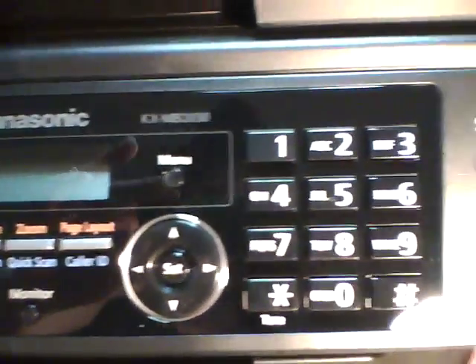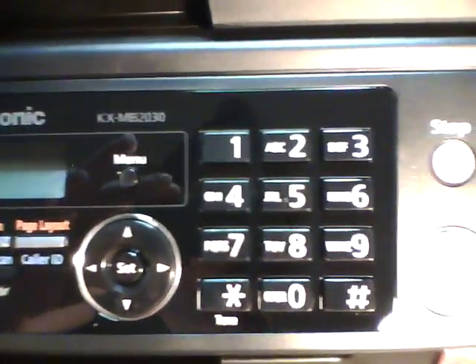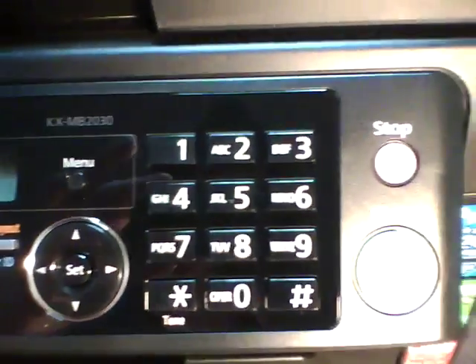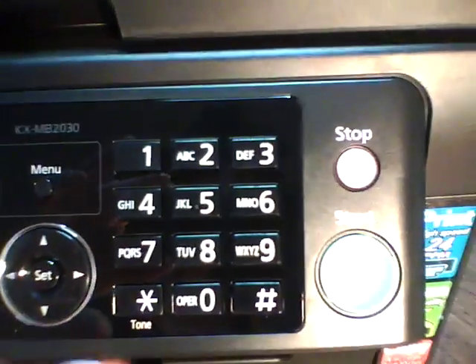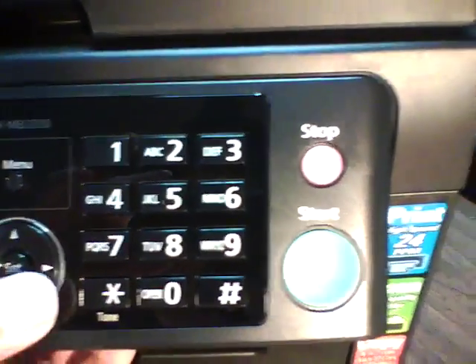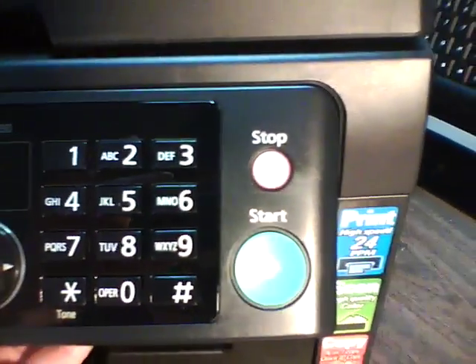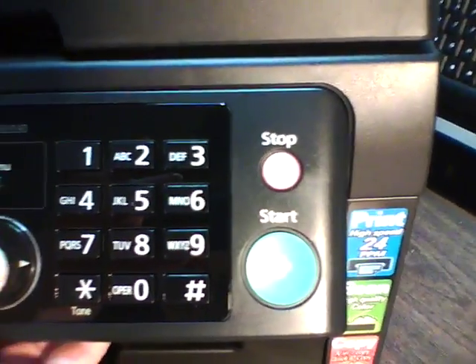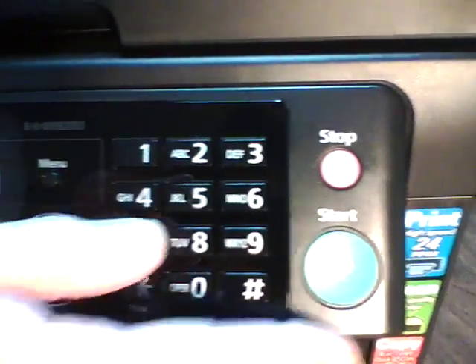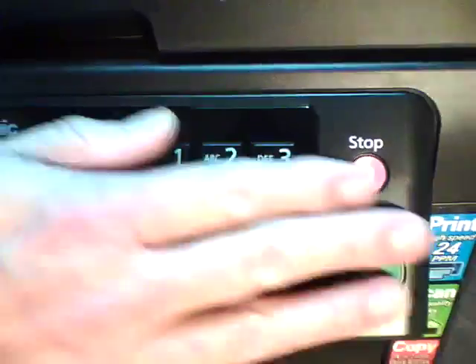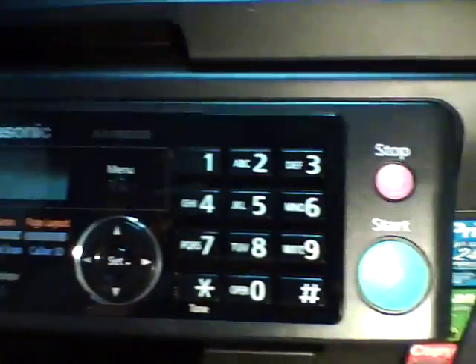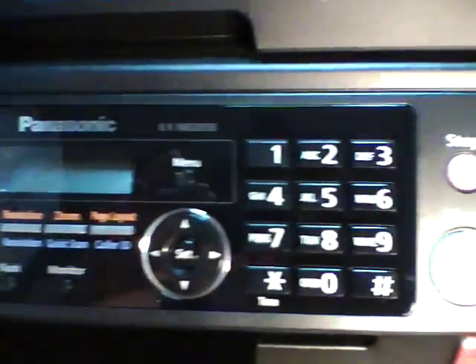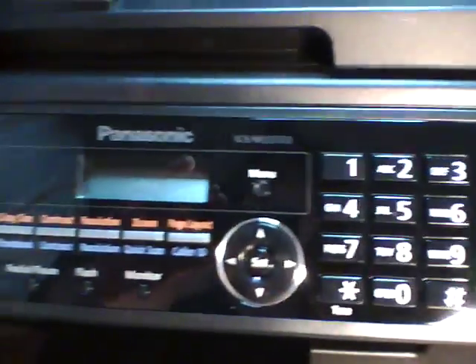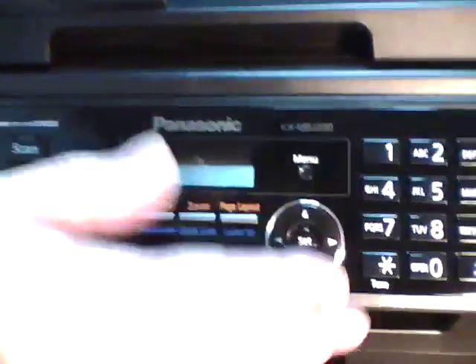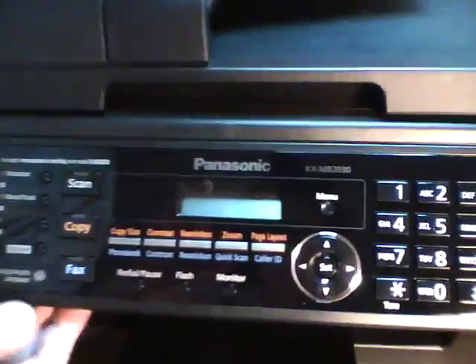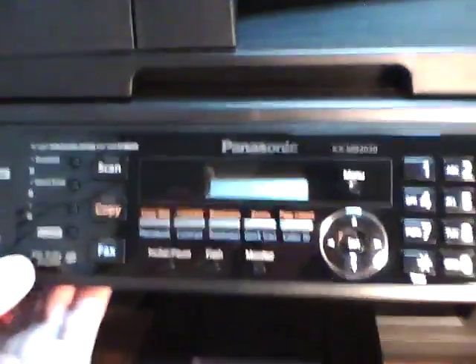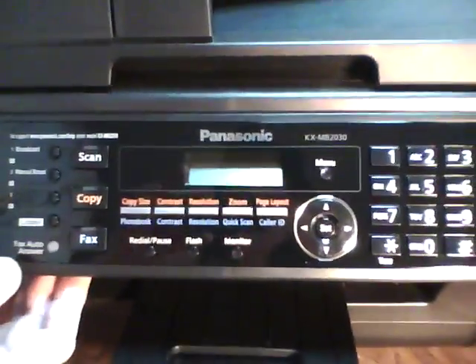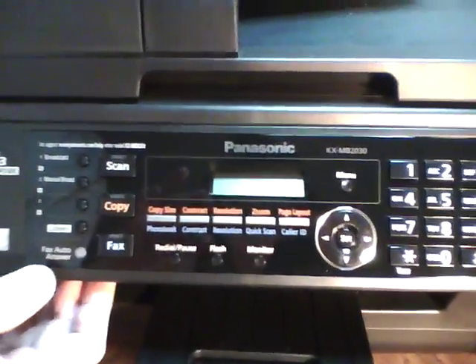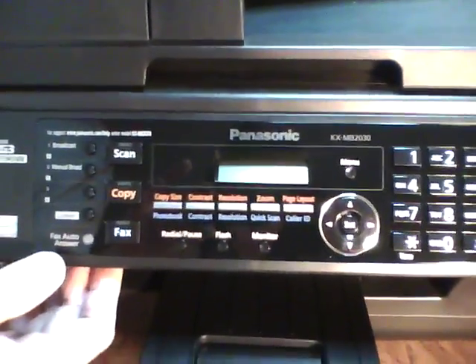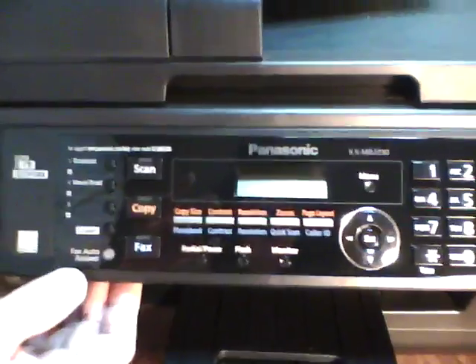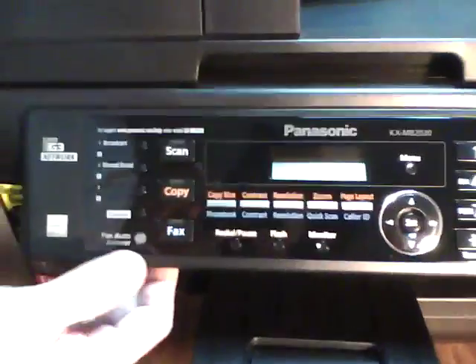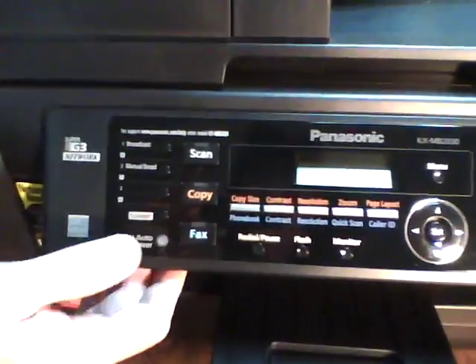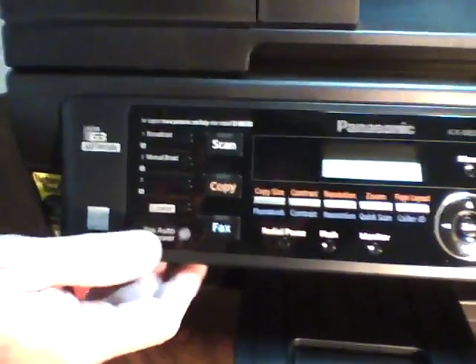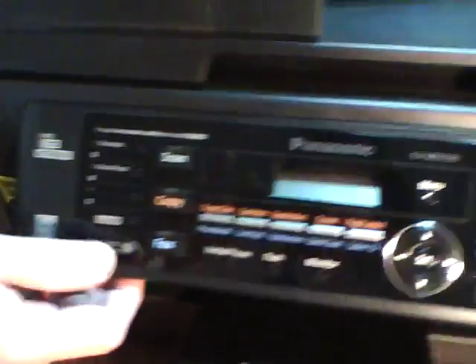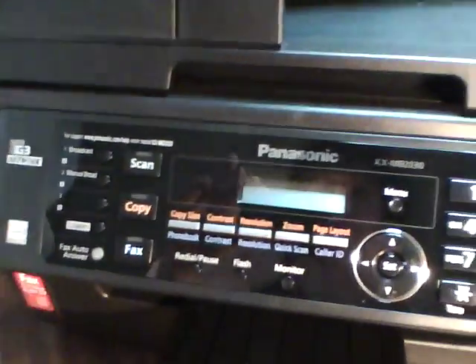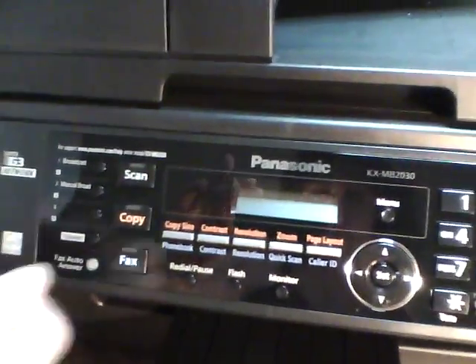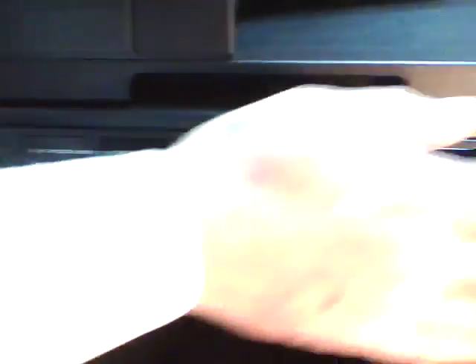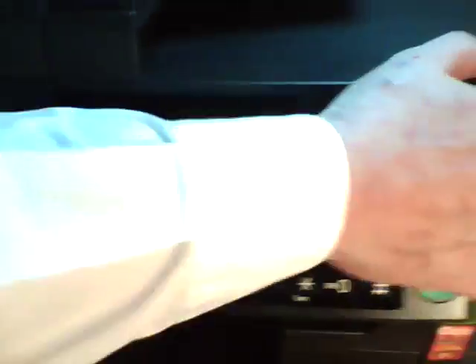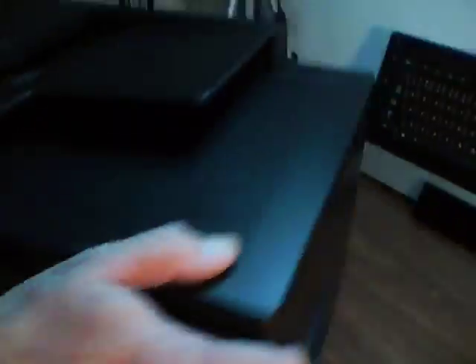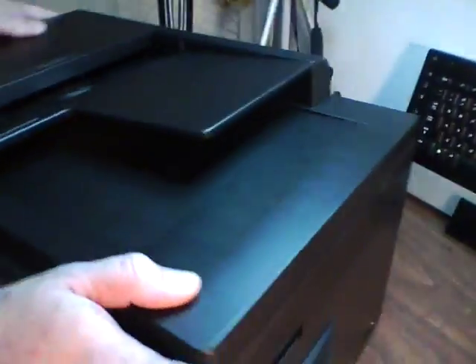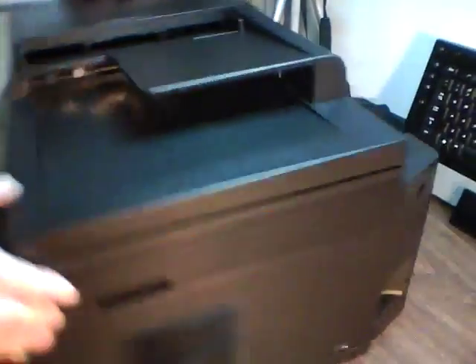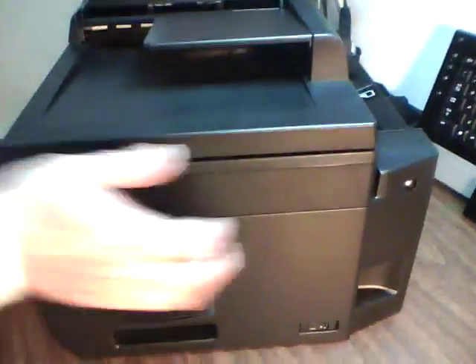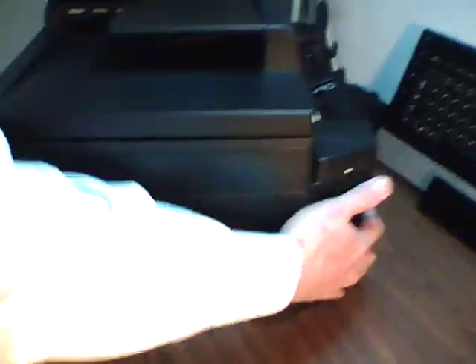Nice. Easy to understand. Nice big keys. Looks good so far. So there's a couple more pieces of tape we have to move to the back here.